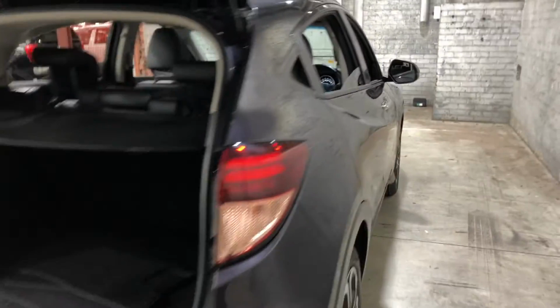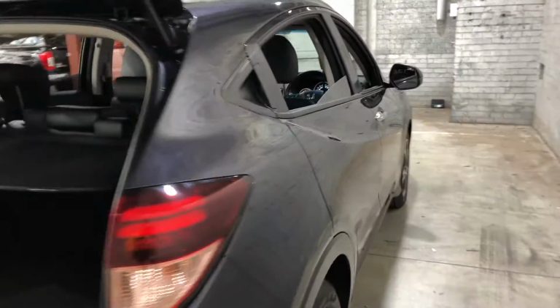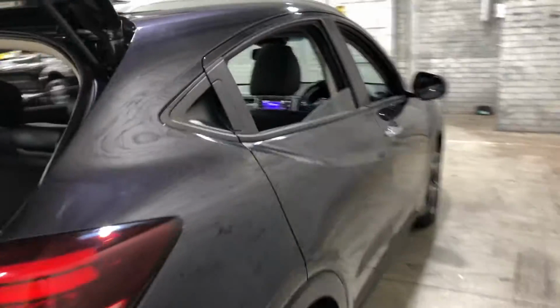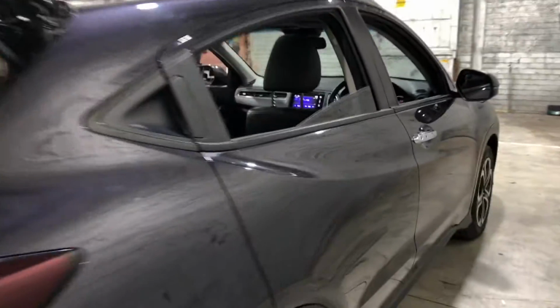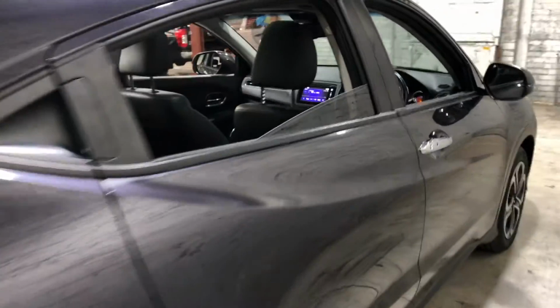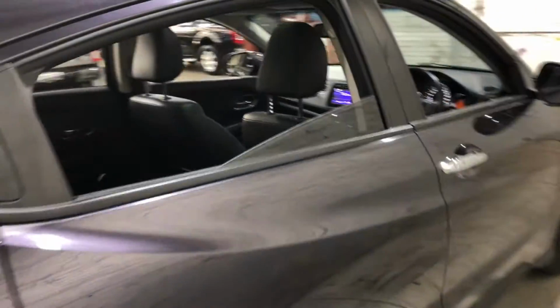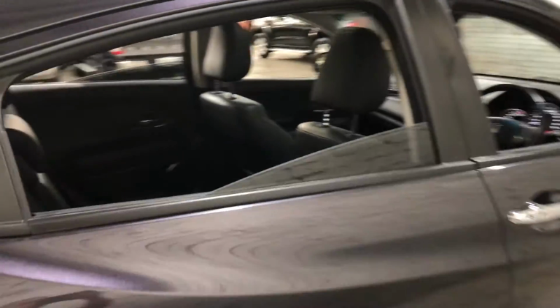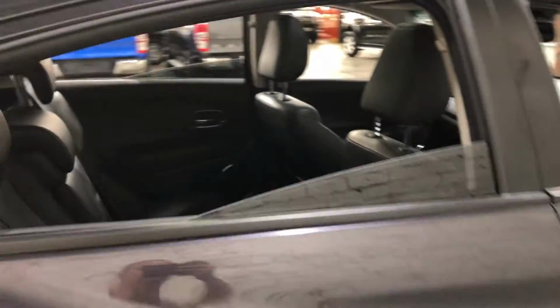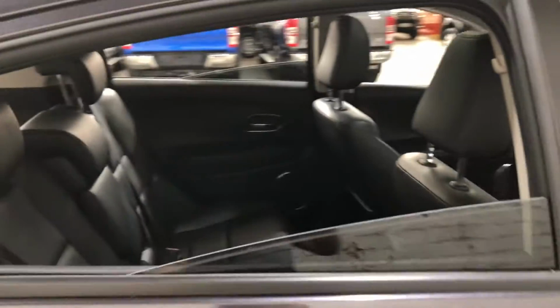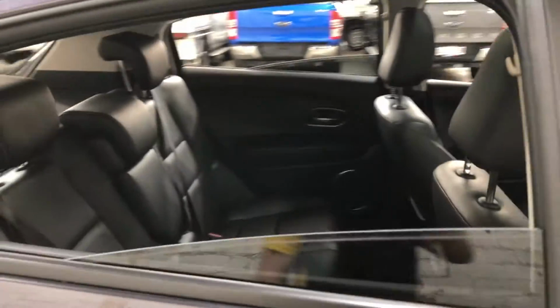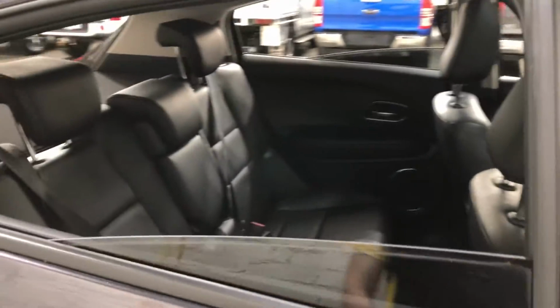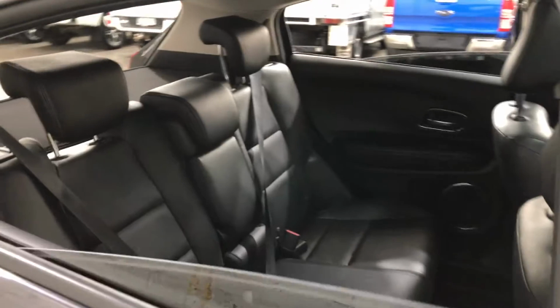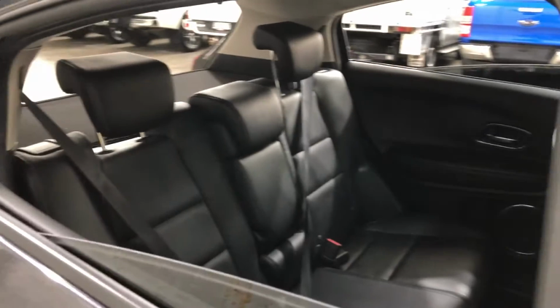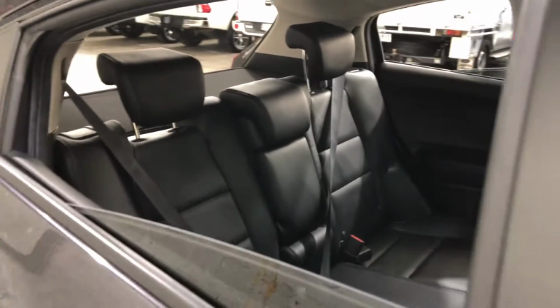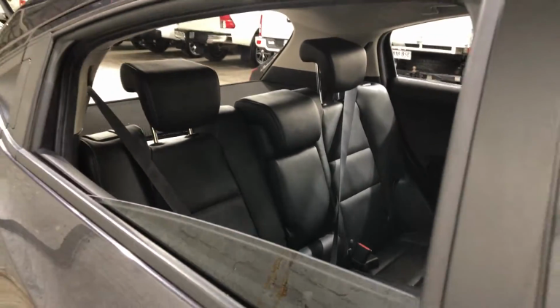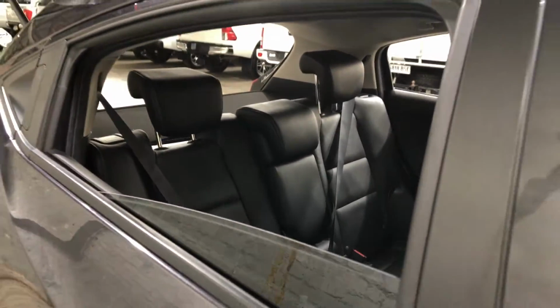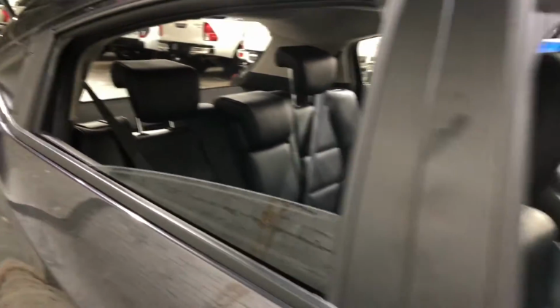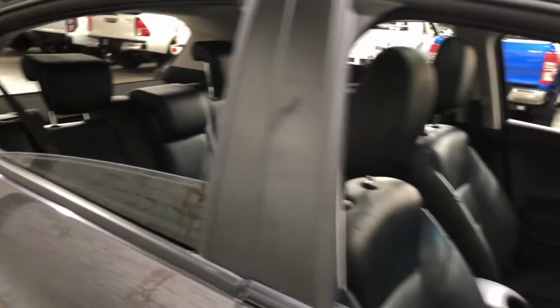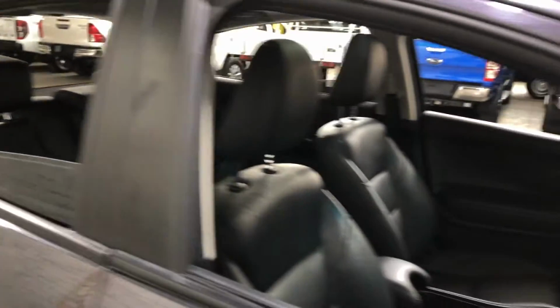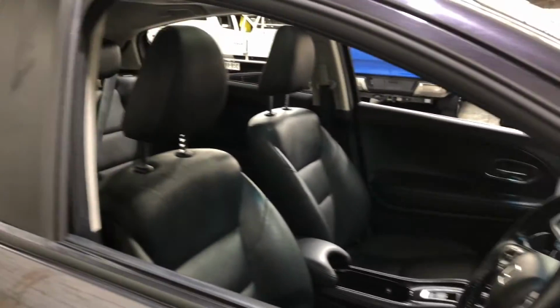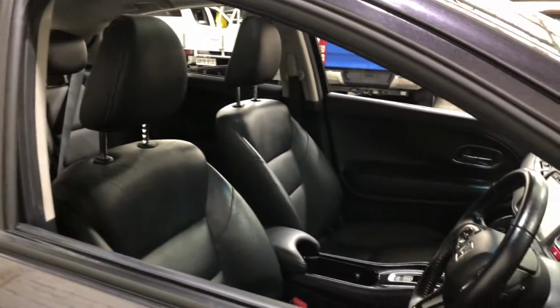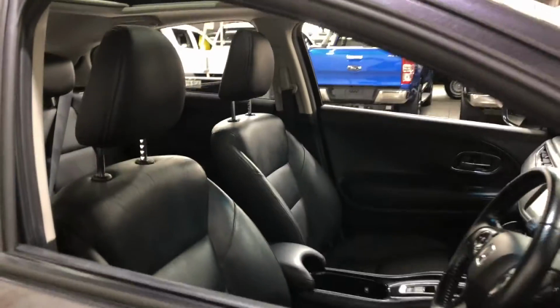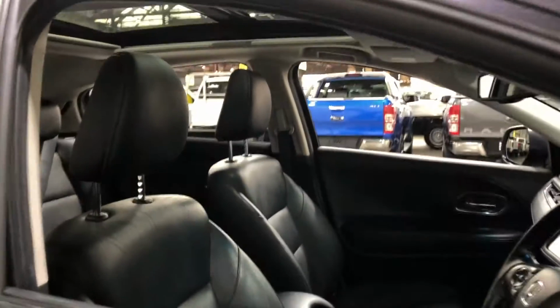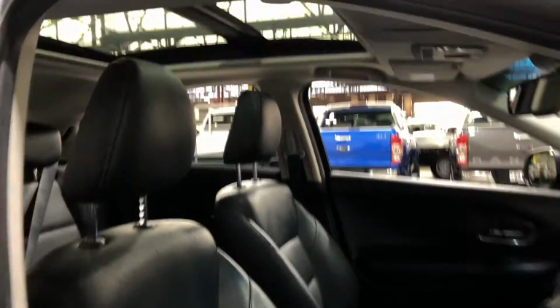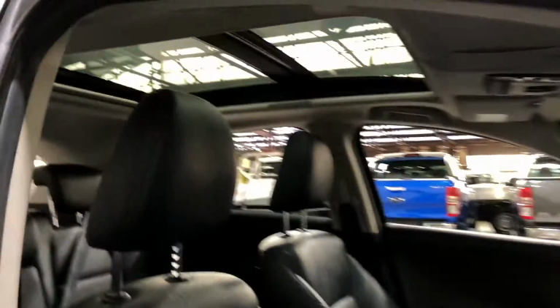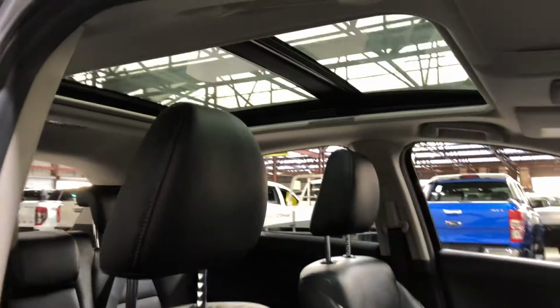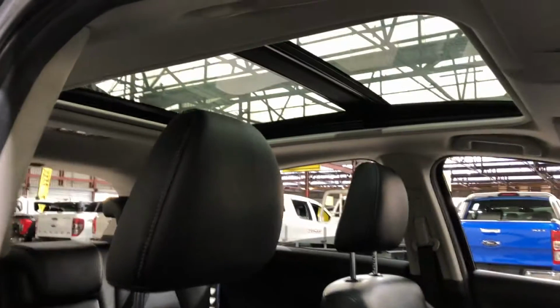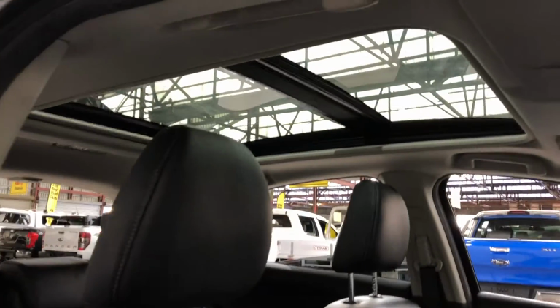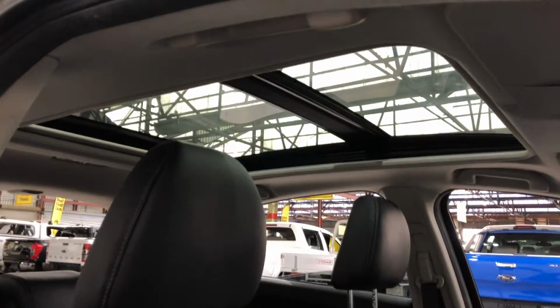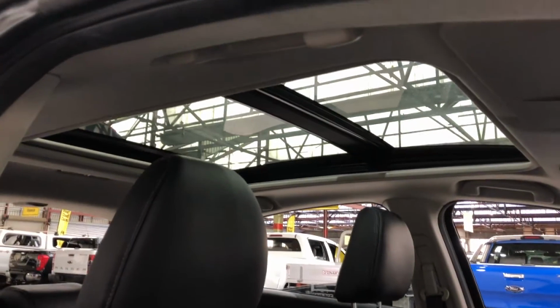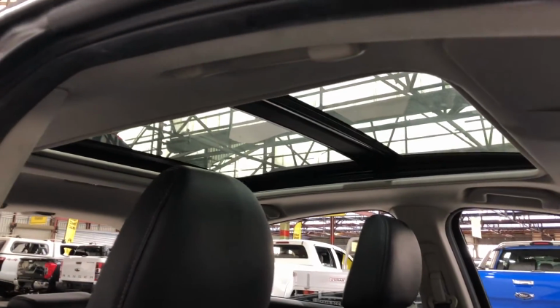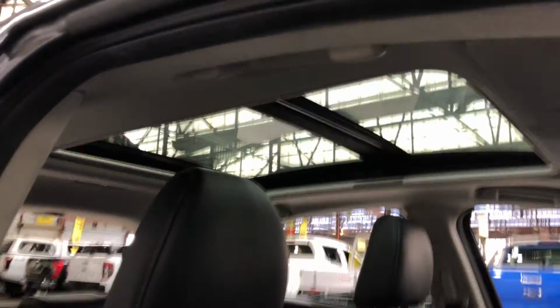Making our way inside the car, it comes with full leather interior and plenty of back seat space for your passengers. The same goes for the front. This car also comes with a massive panoramic sunroof, perfect for those summer nights.